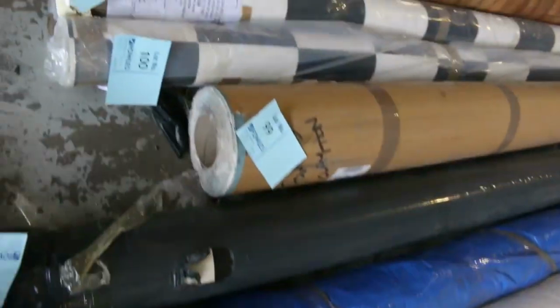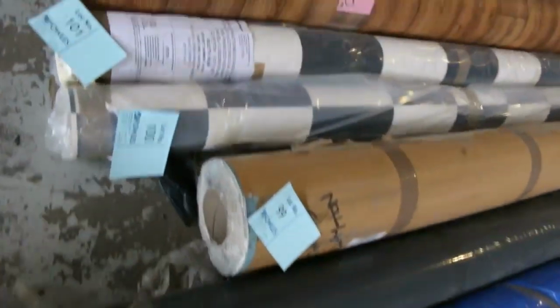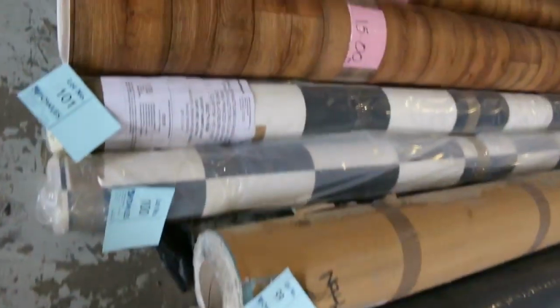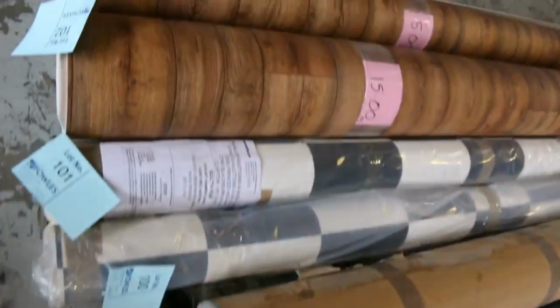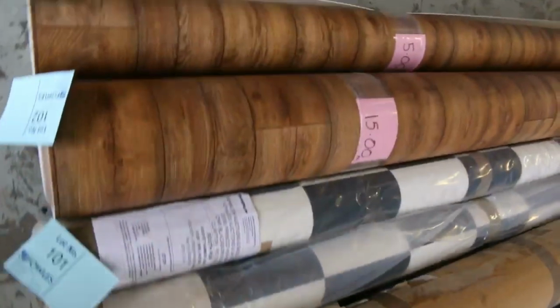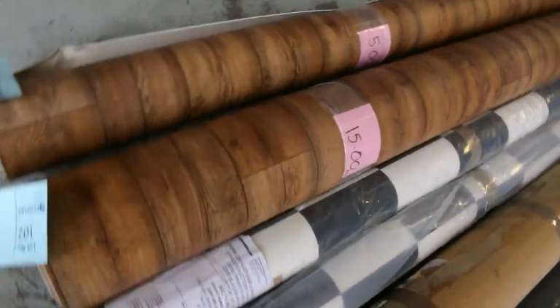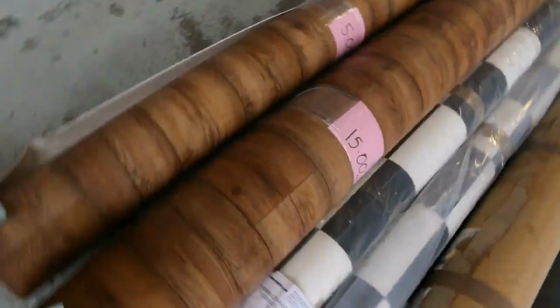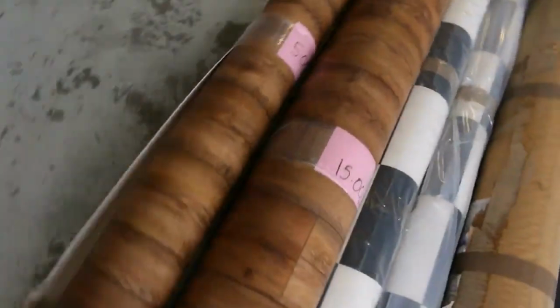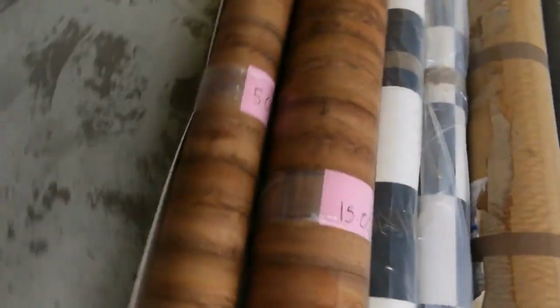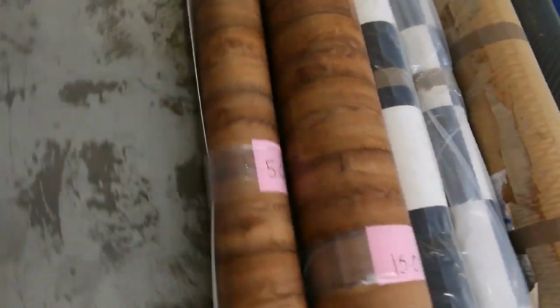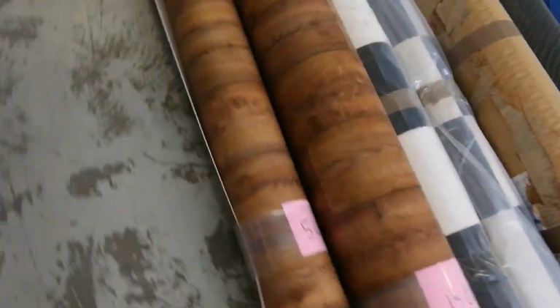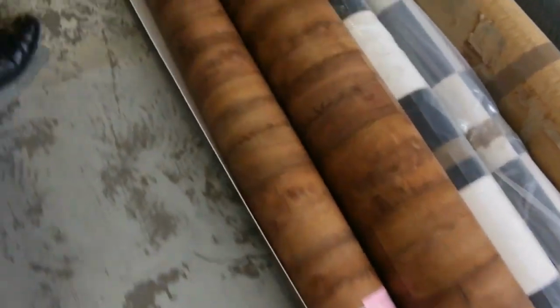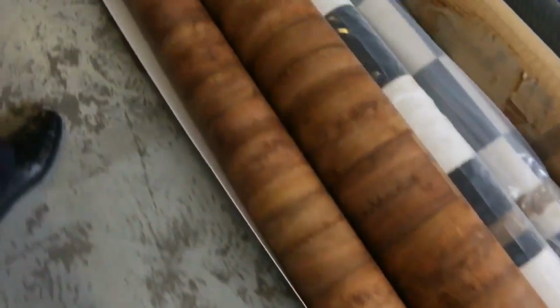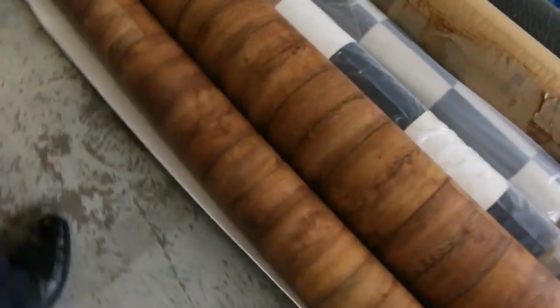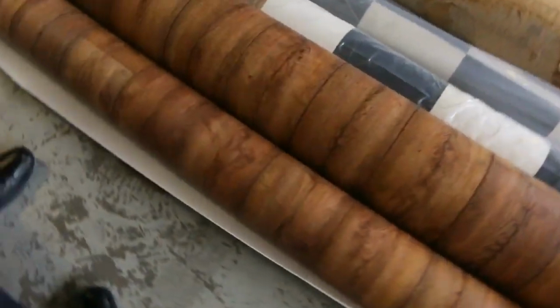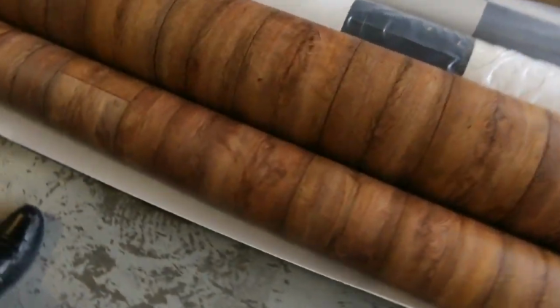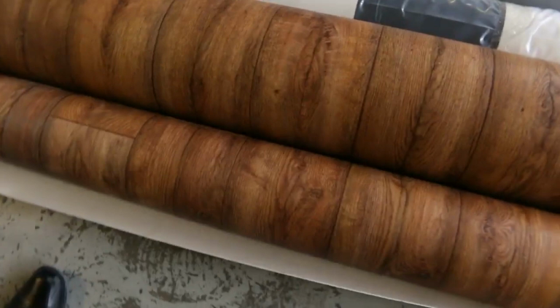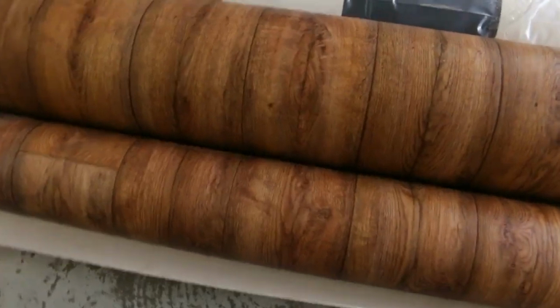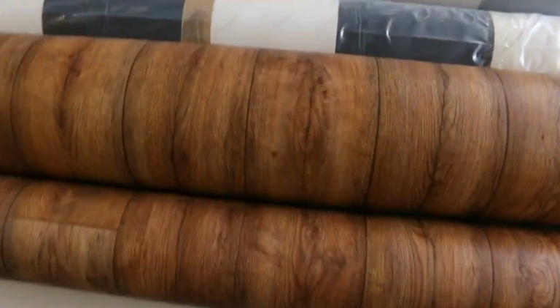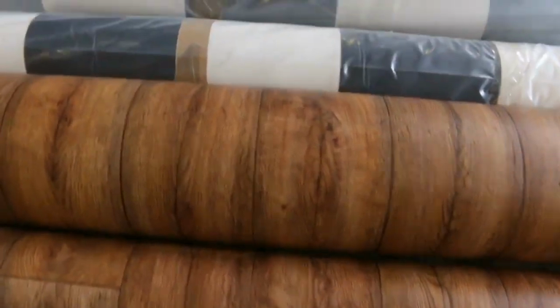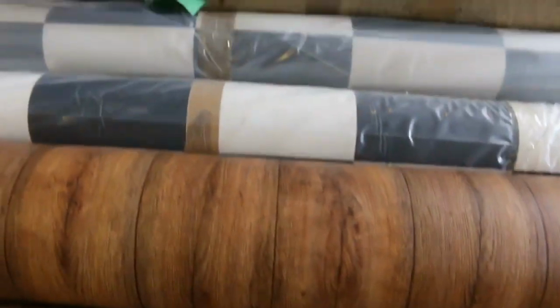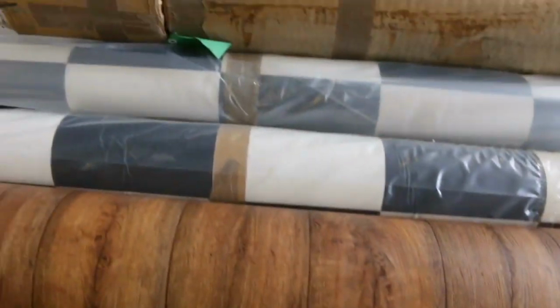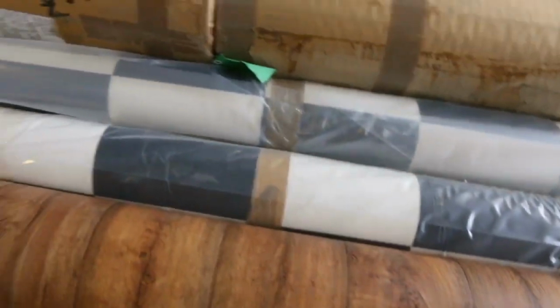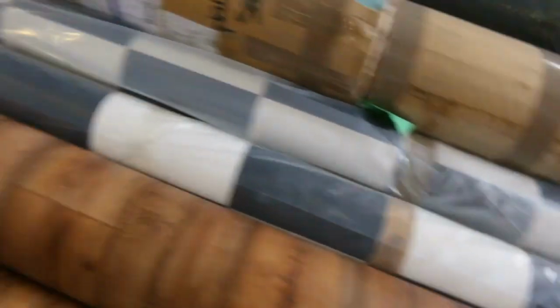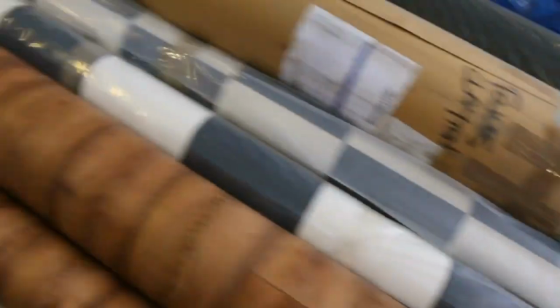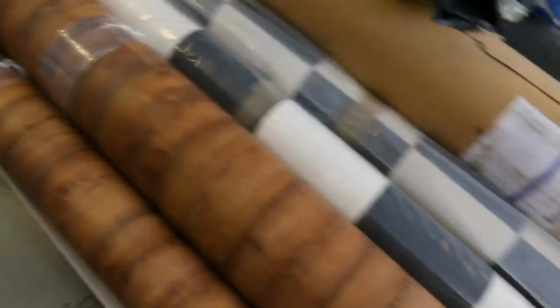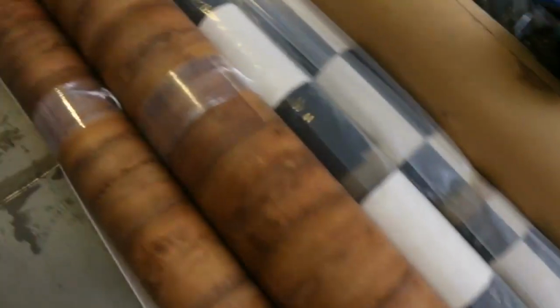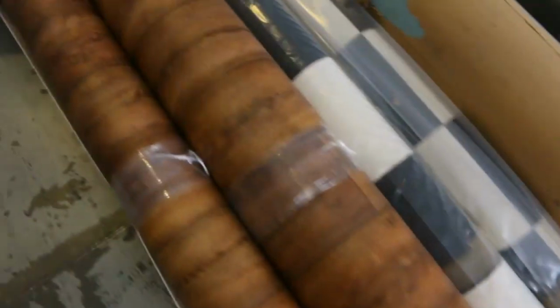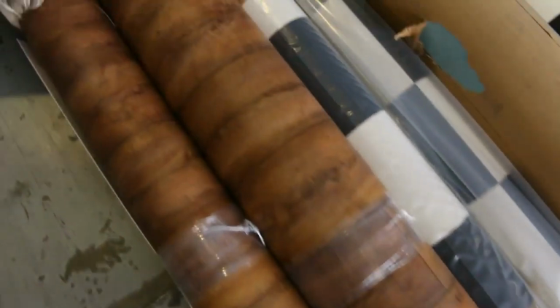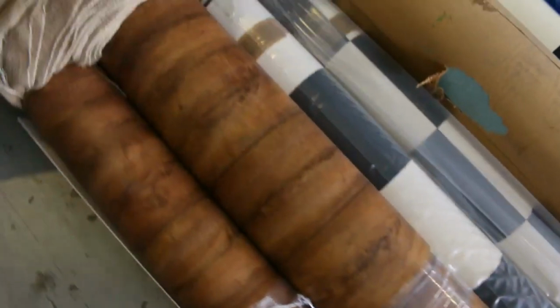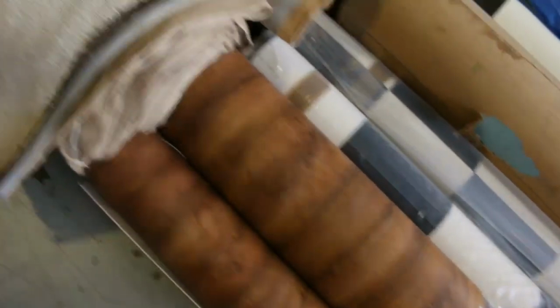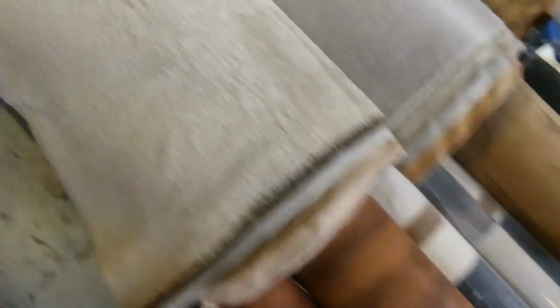Four metre wide vinyl there — this has been great, selling for $25 a metre. Great value, because the normal retail is around about $100. We've got some nice timber designs and a black and white check.